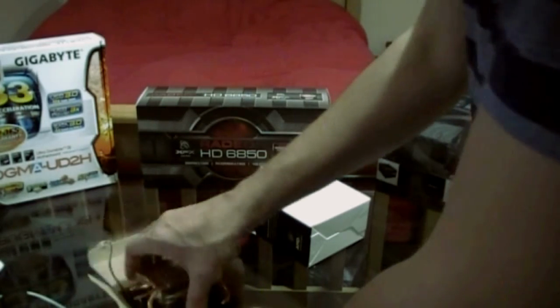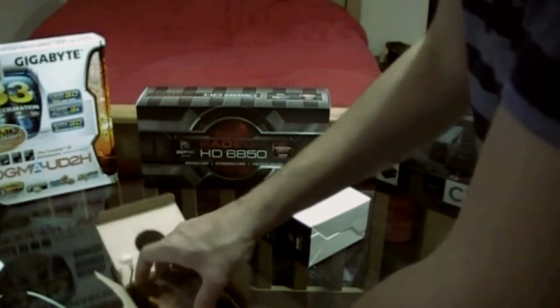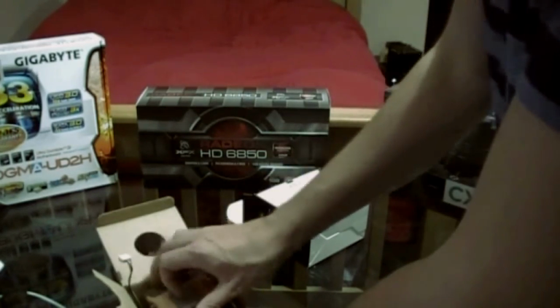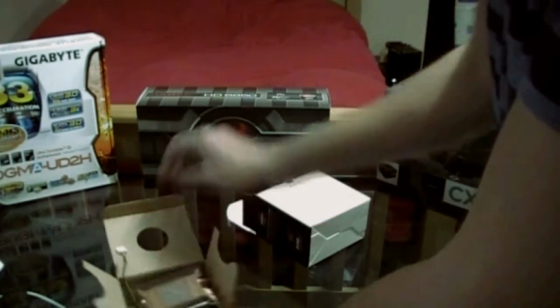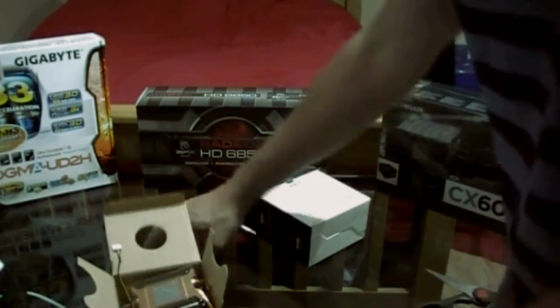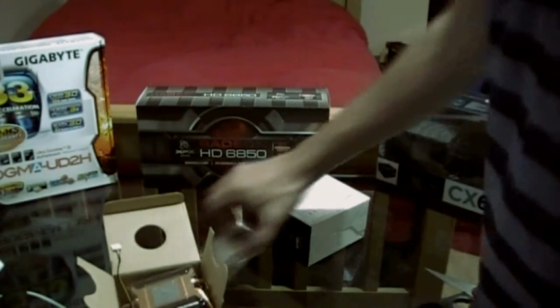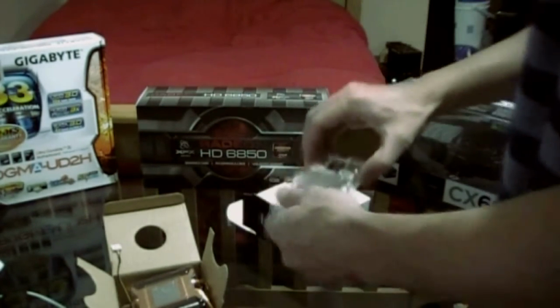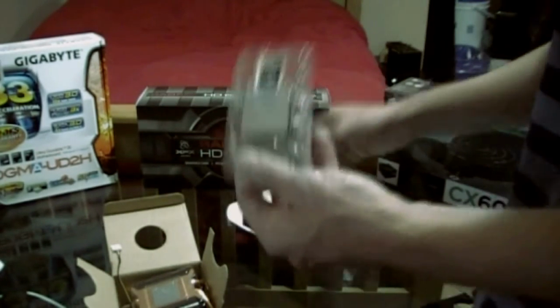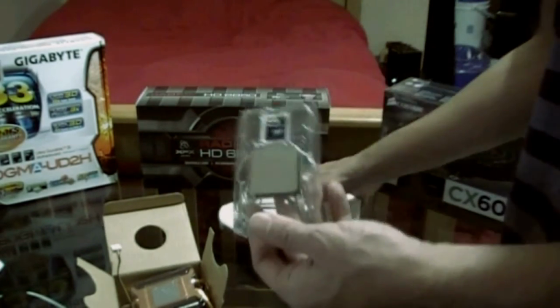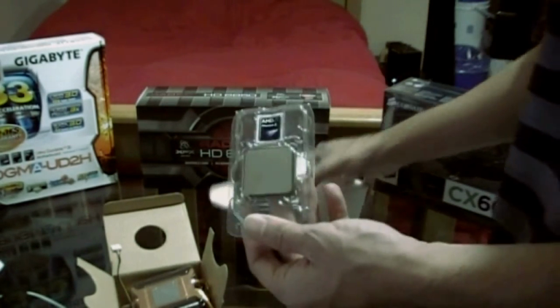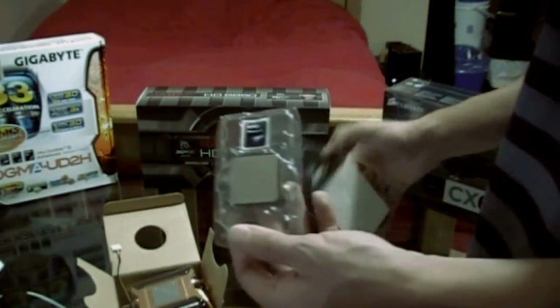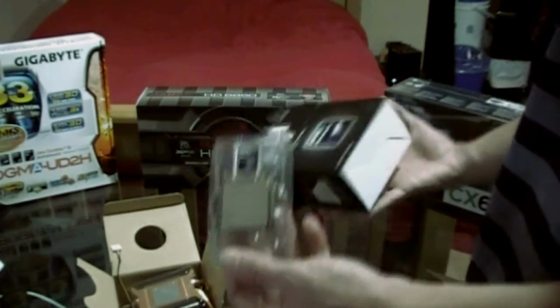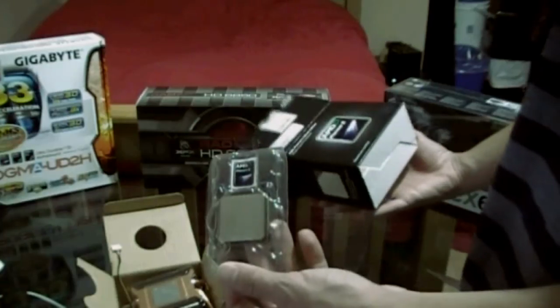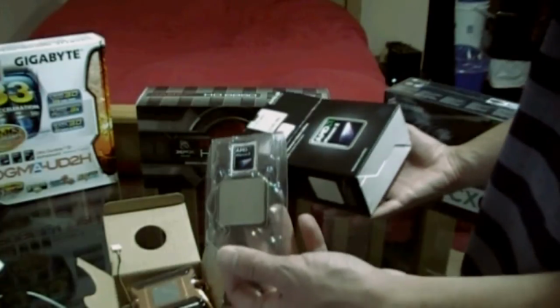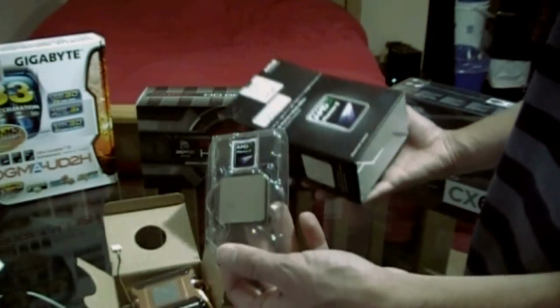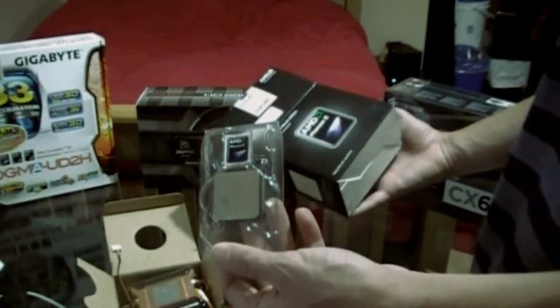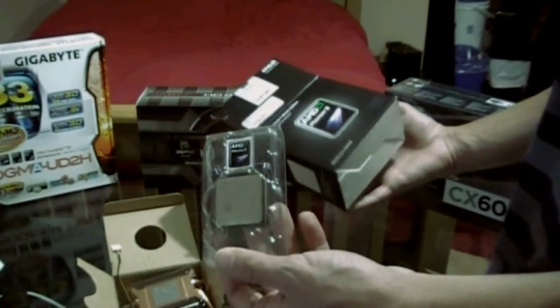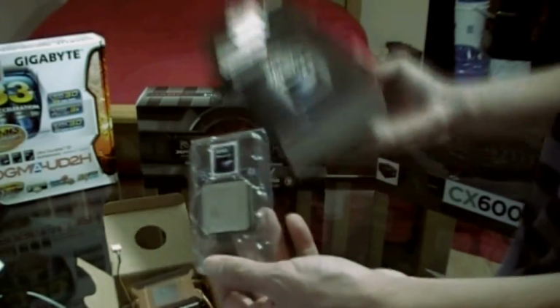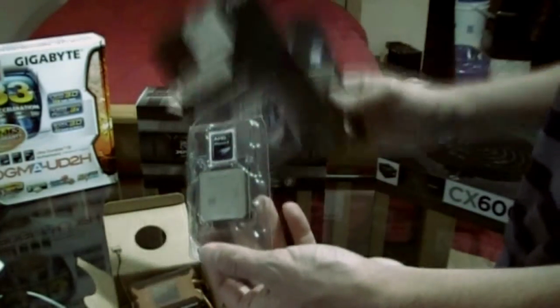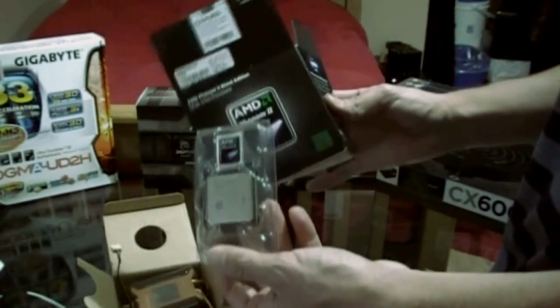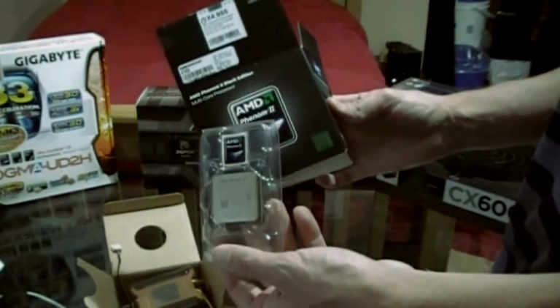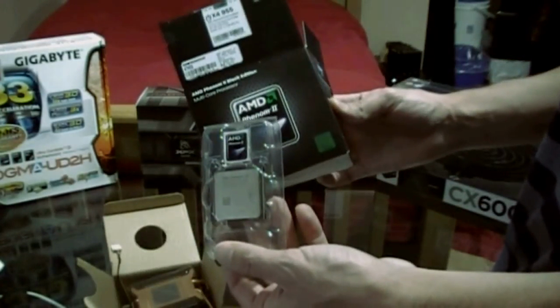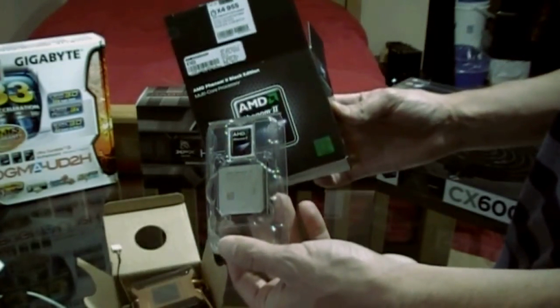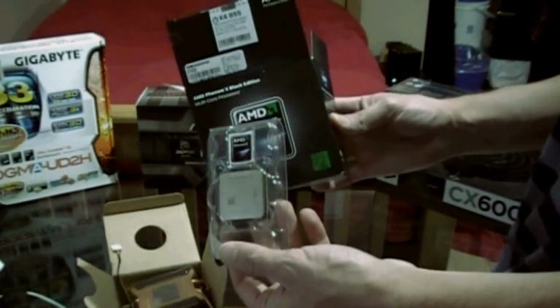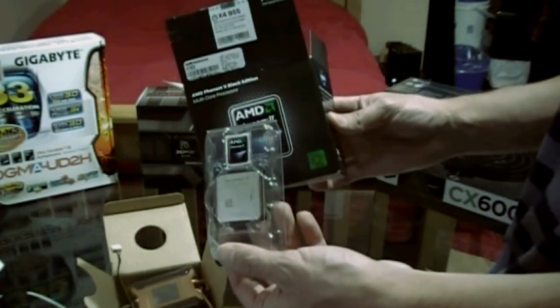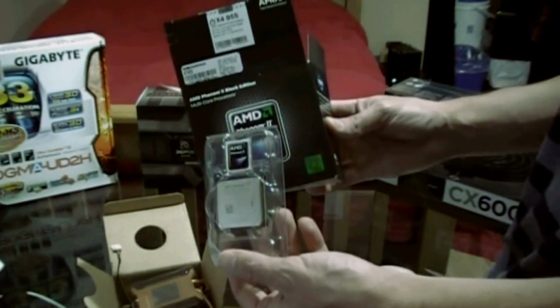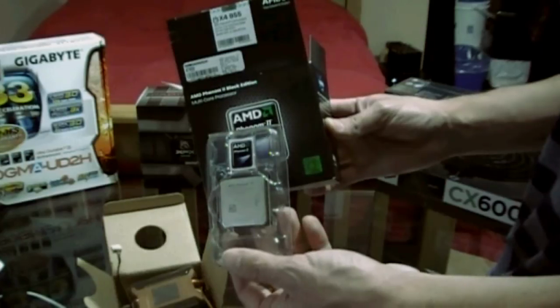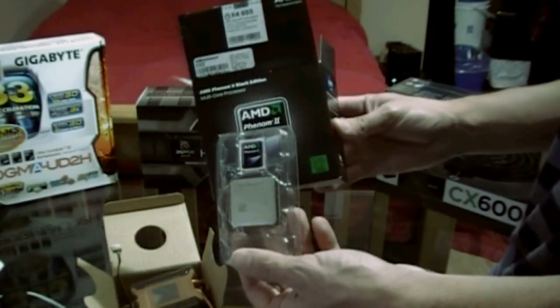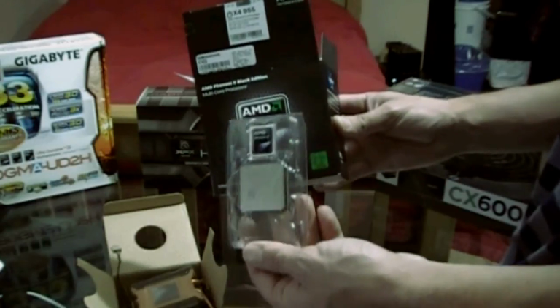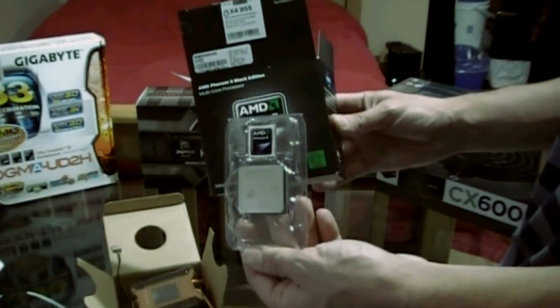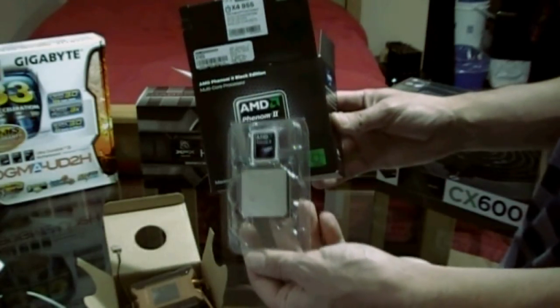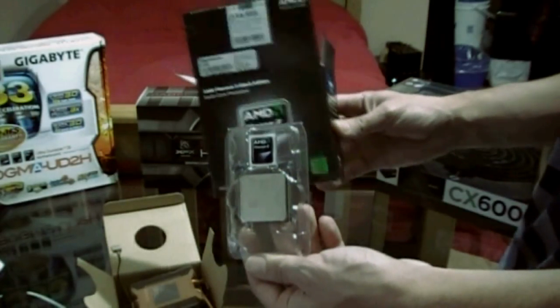Anyway guys, thanks for checking out our unboxing of the AMD Phenom 2 Black Edition X4 955 running at 3.2GHz.